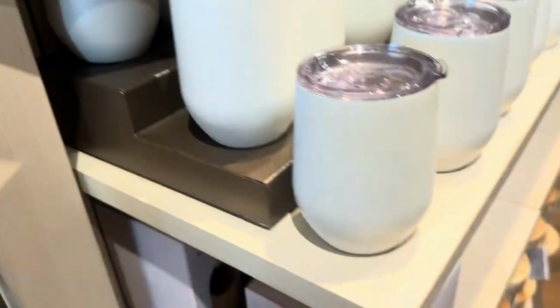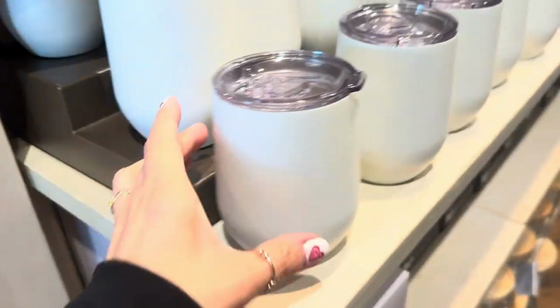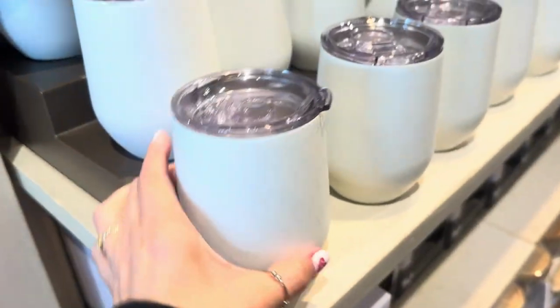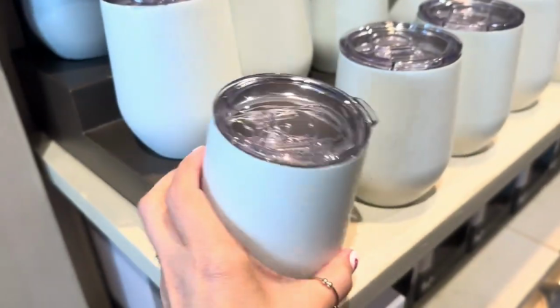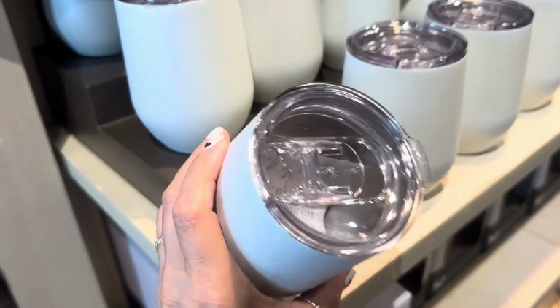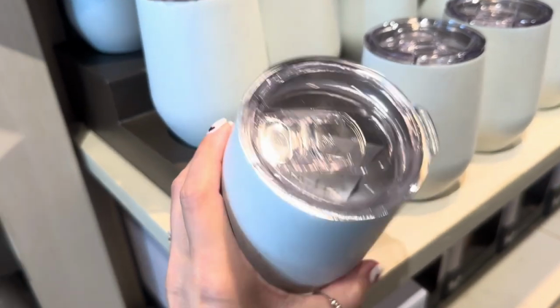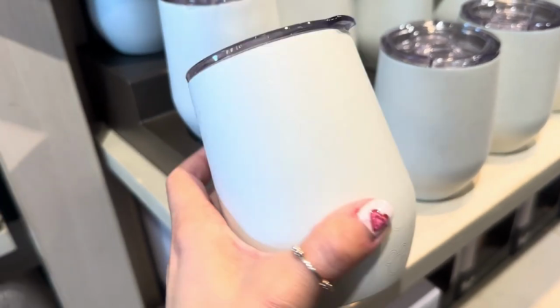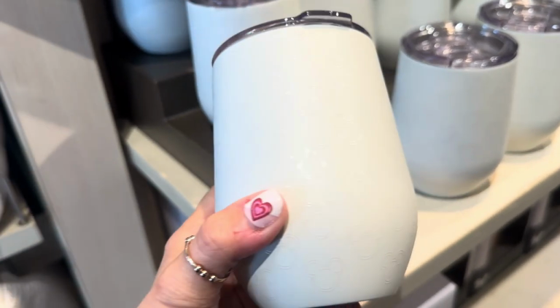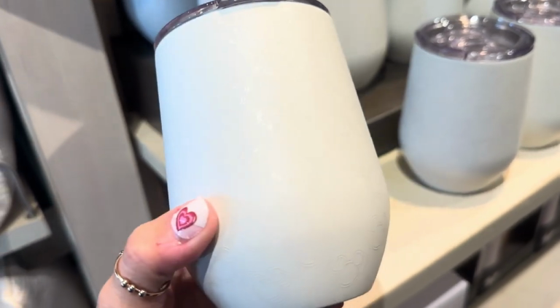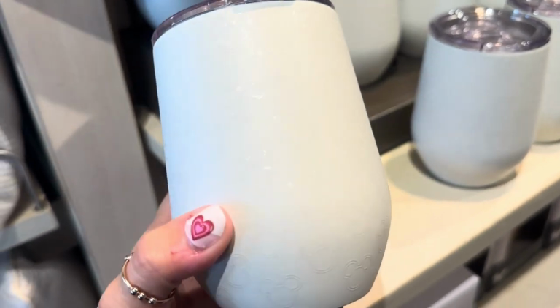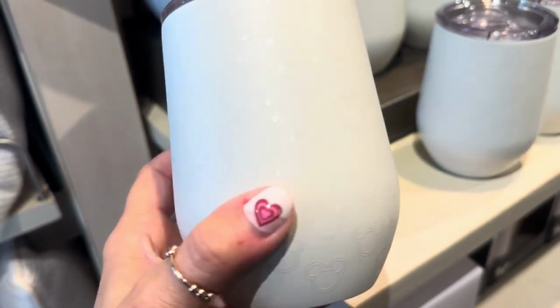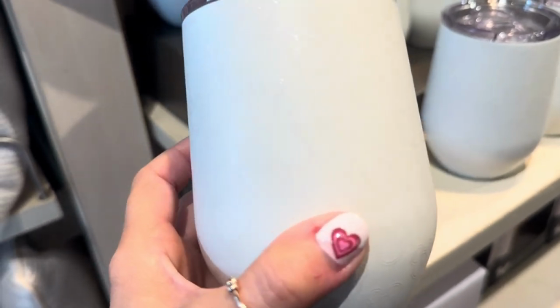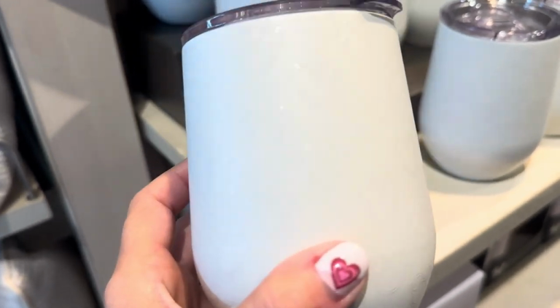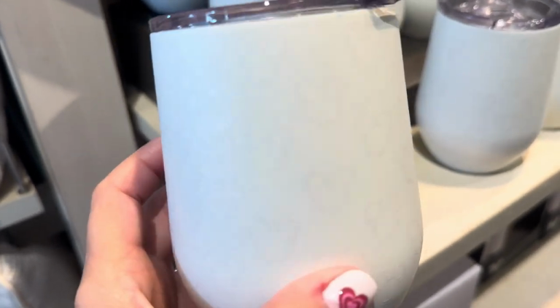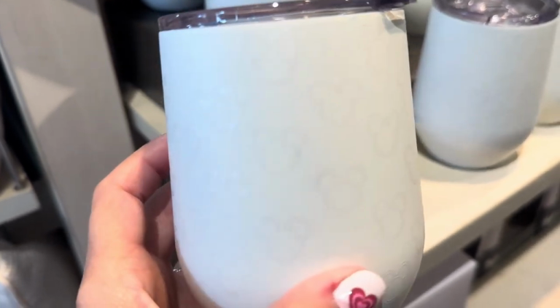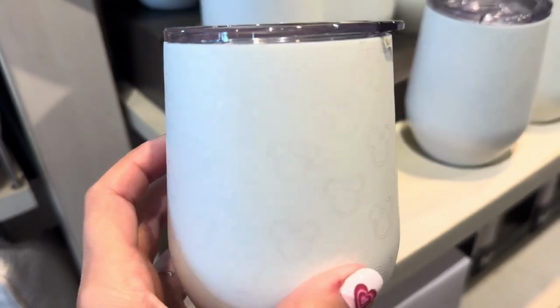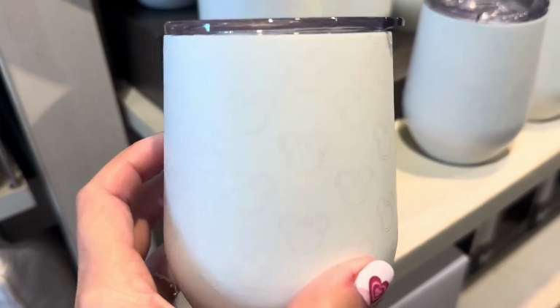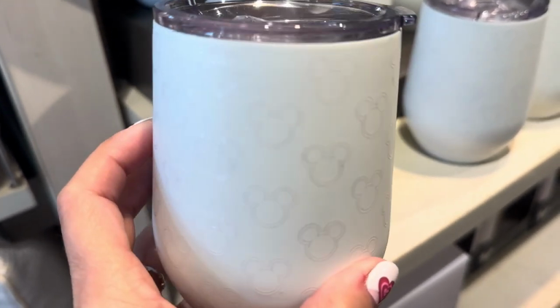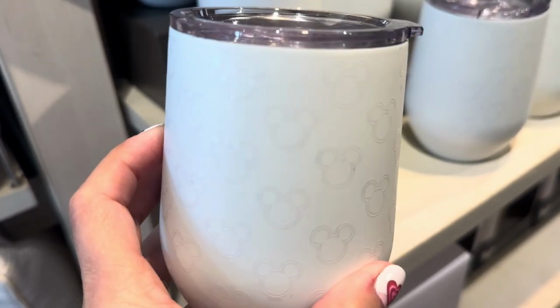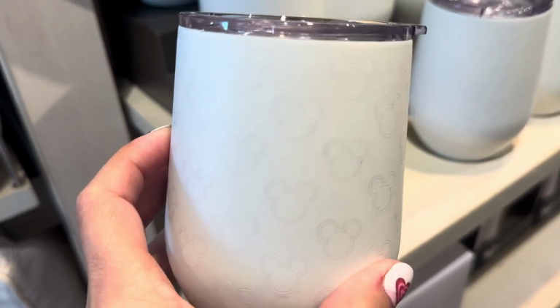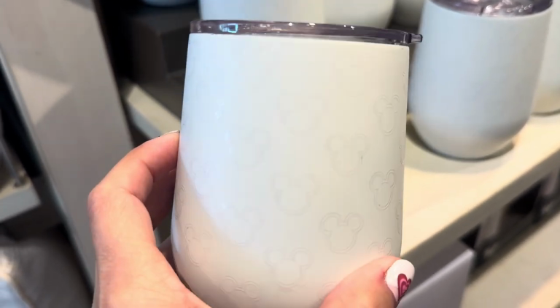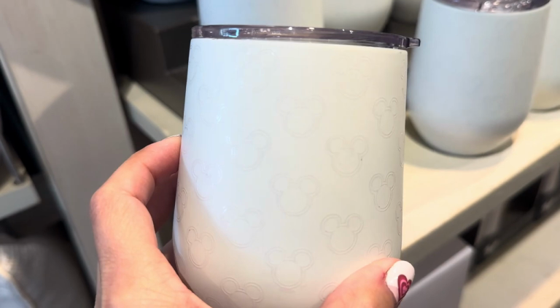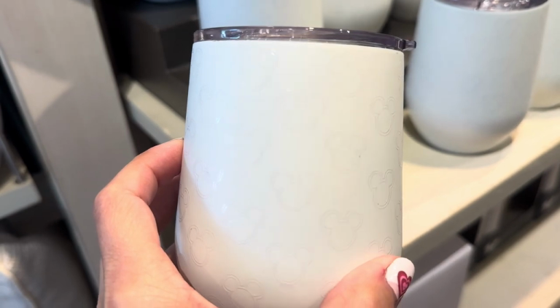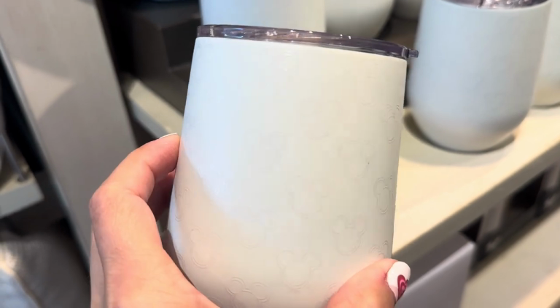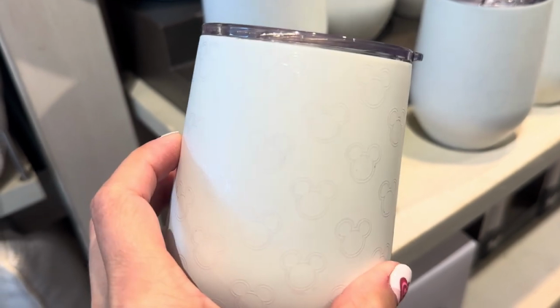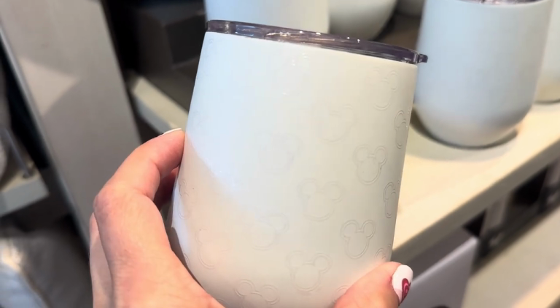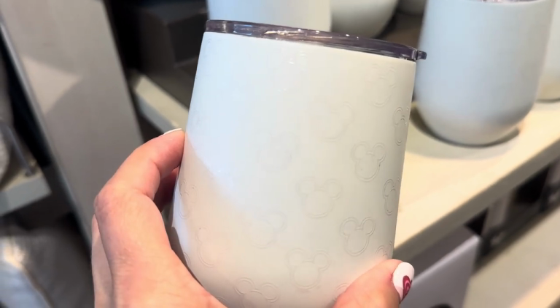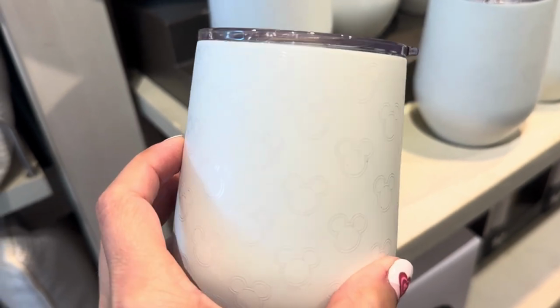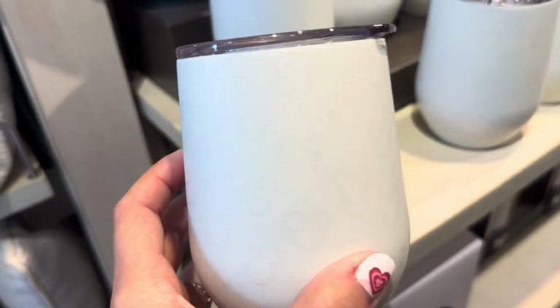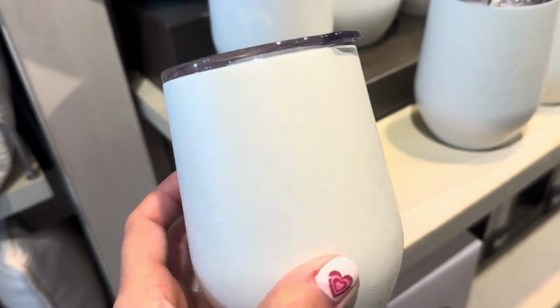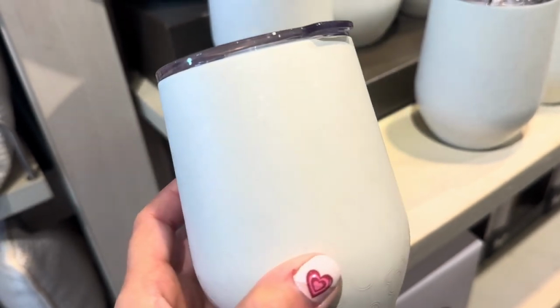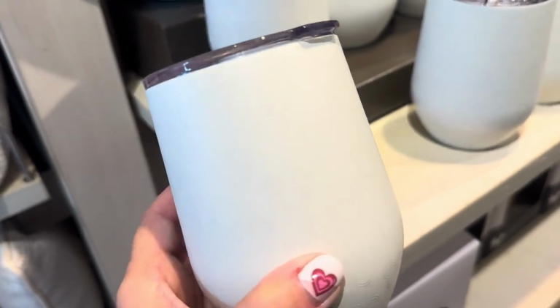They have these cute little tumblers — mini tumblers — and if you can see there, they have little silhouettes of Mickey and Minnie thrown in there too.